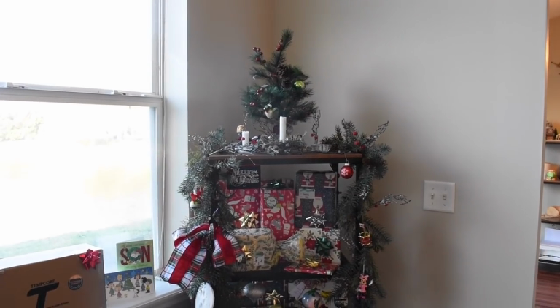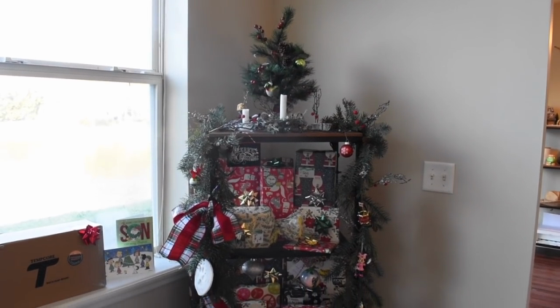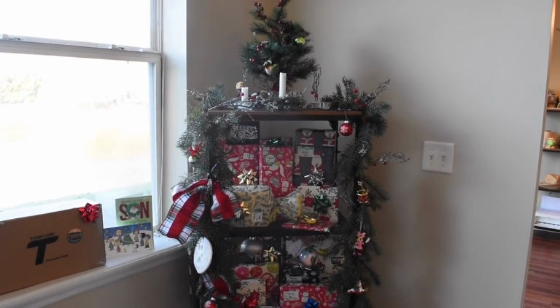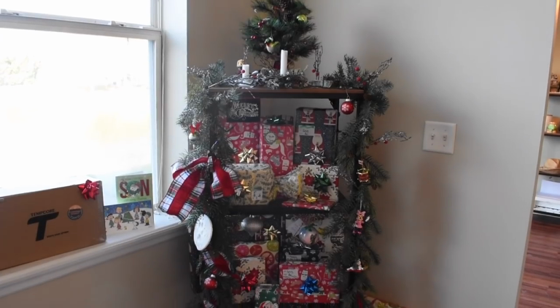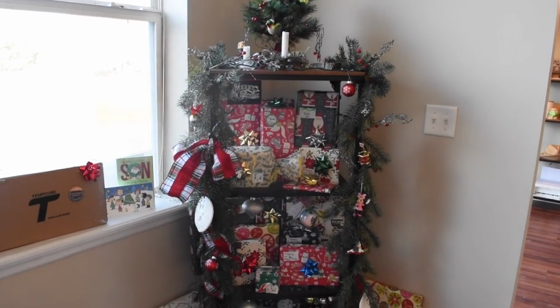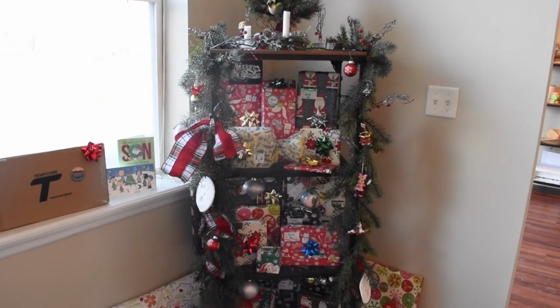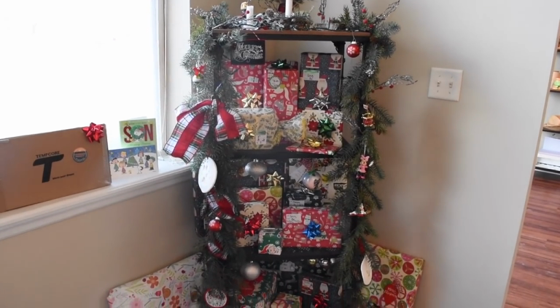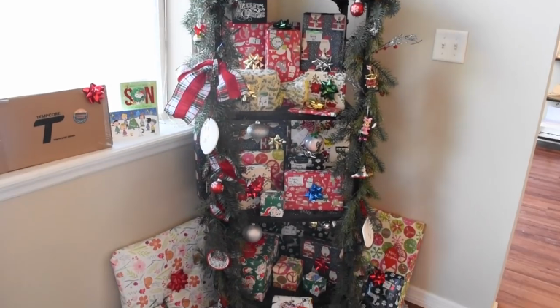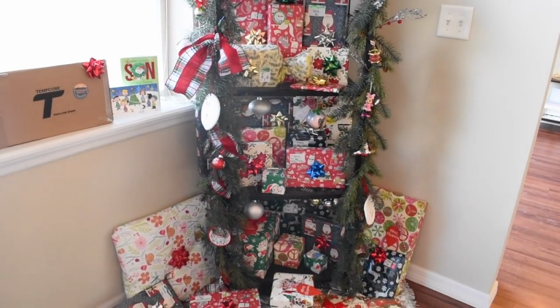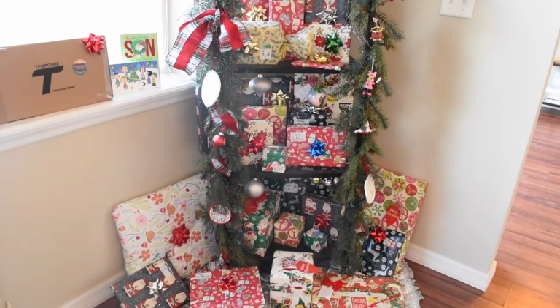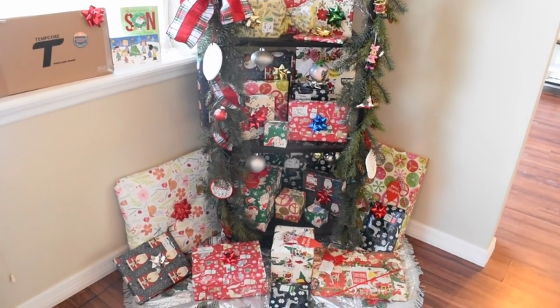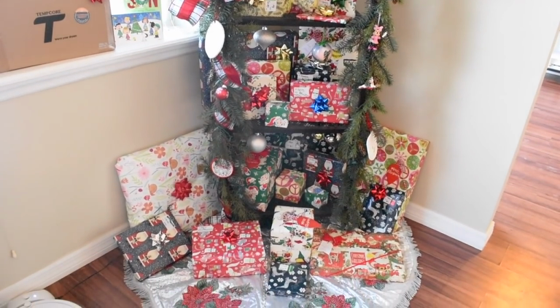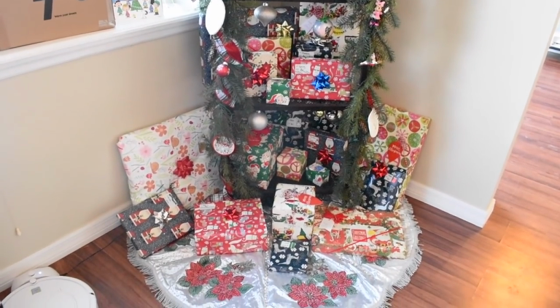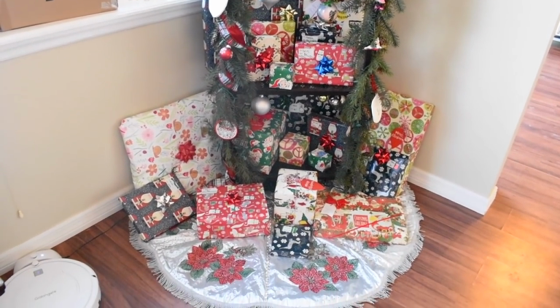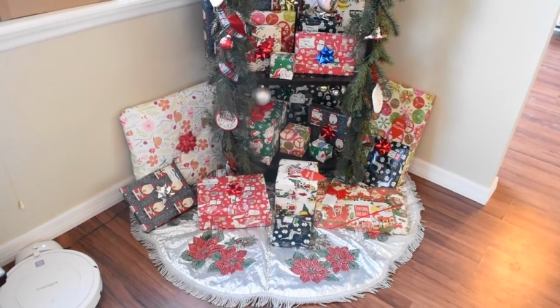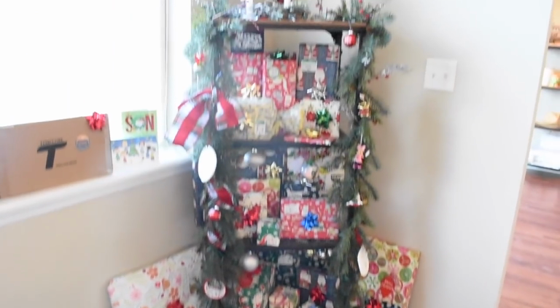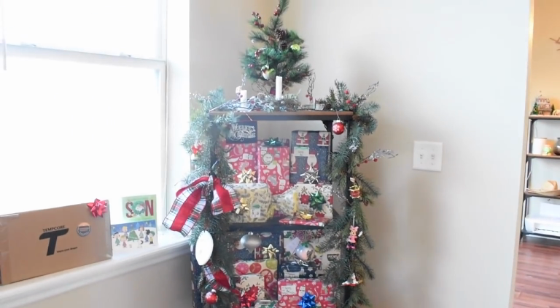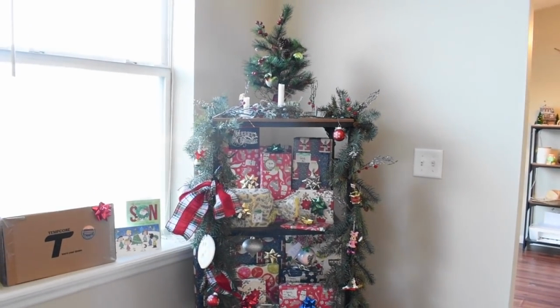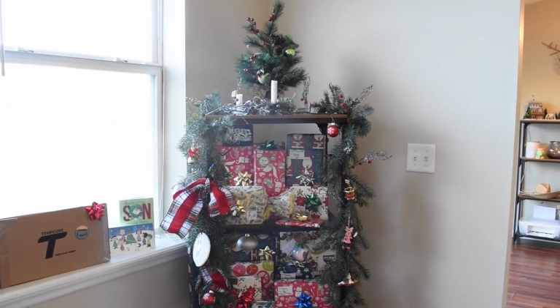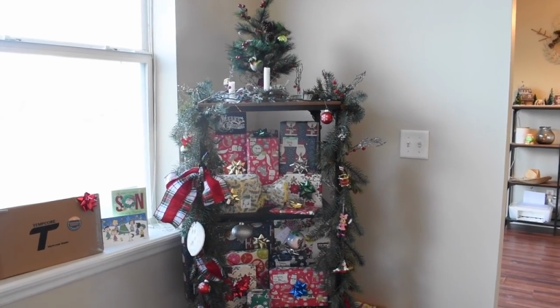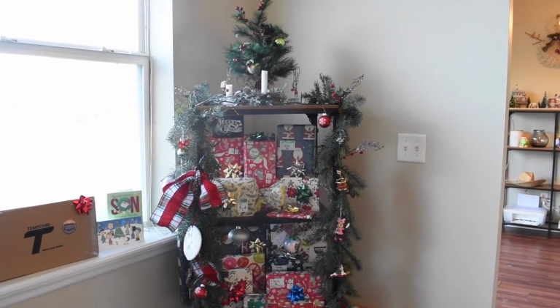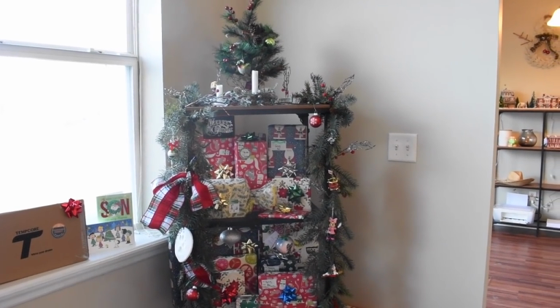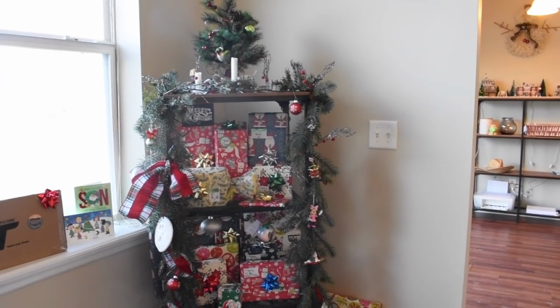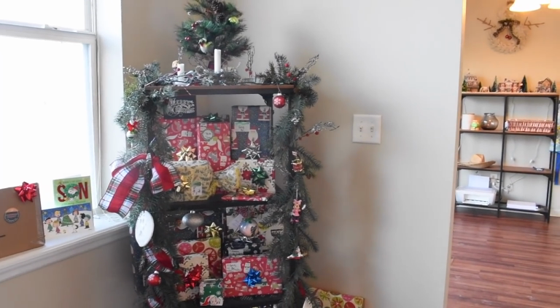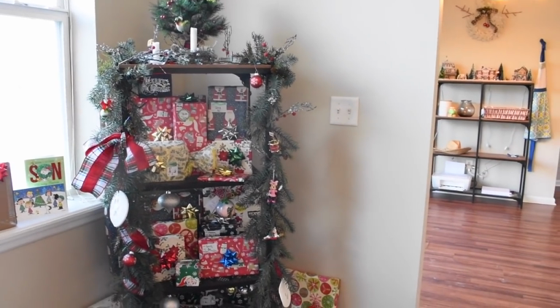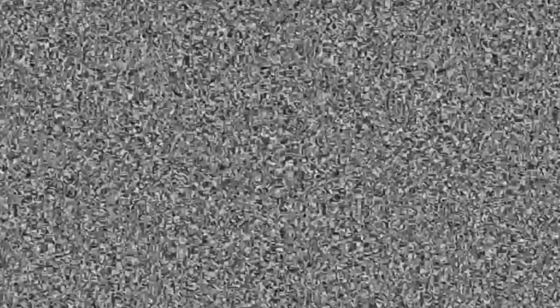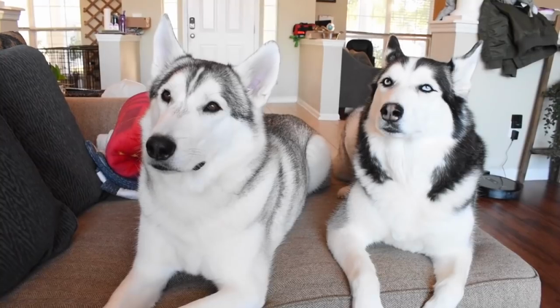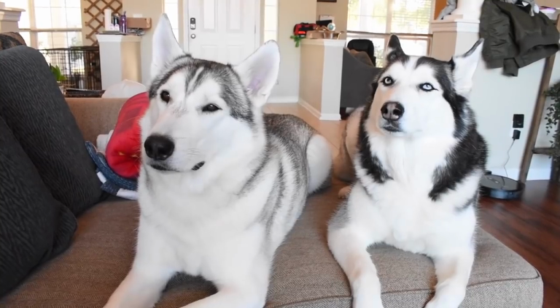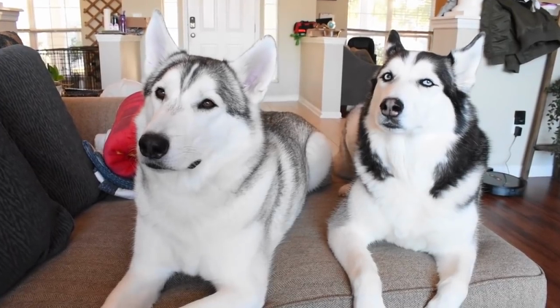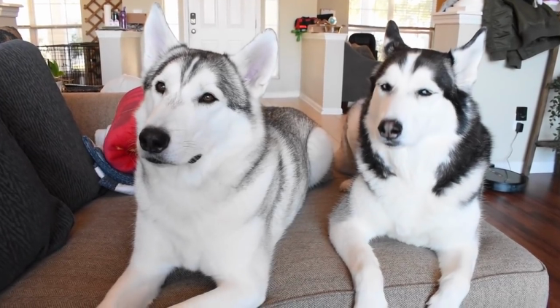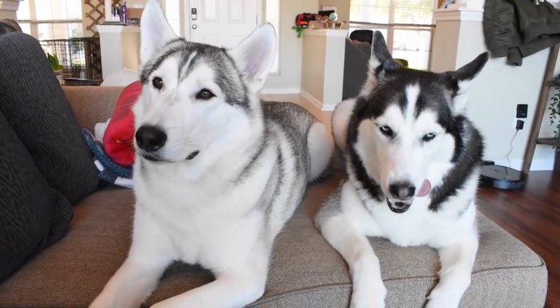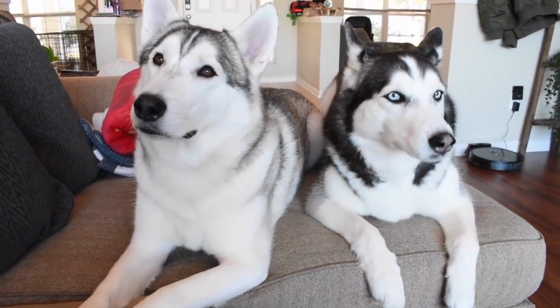We're so ready for Christmas. It's about to be here, but we weren't allowed to get a Christmas tree because they were sold out, and it made me so angry, and now I'm sad. All right, ladies and bros, let's get into the tricks and the tips.